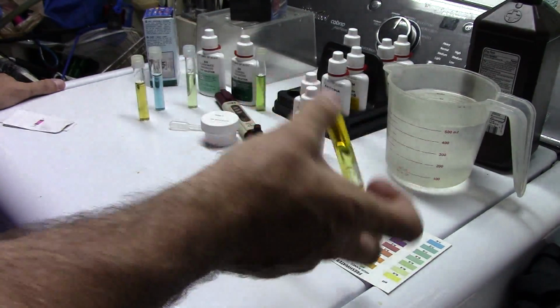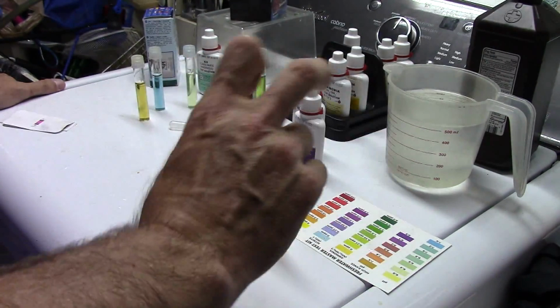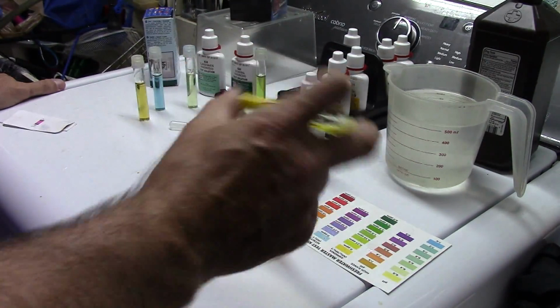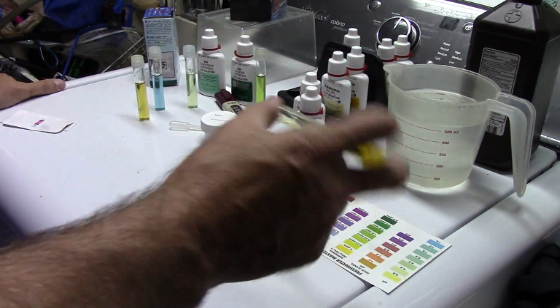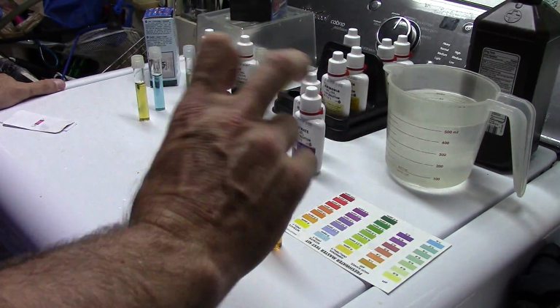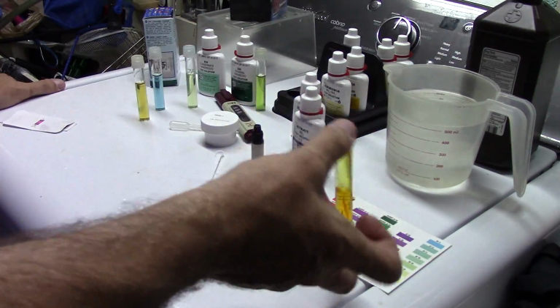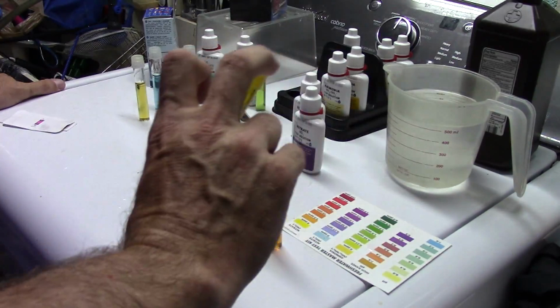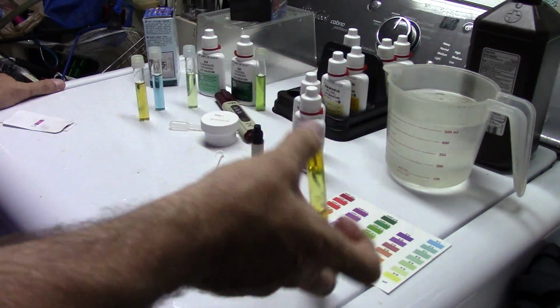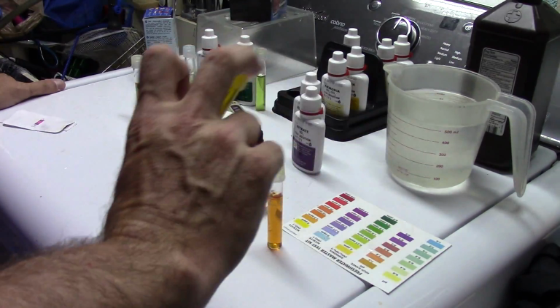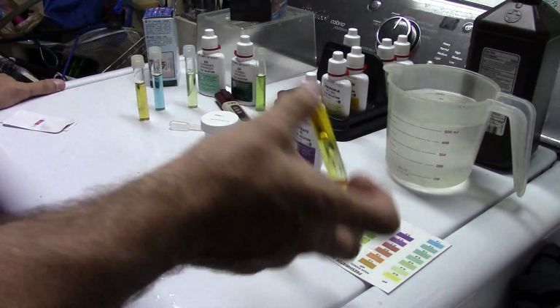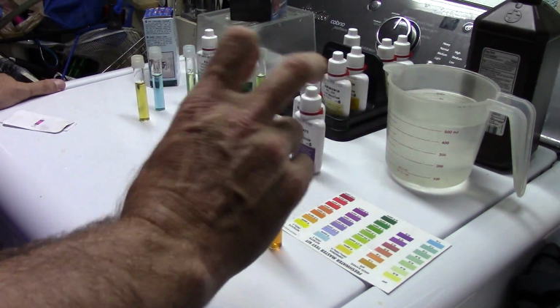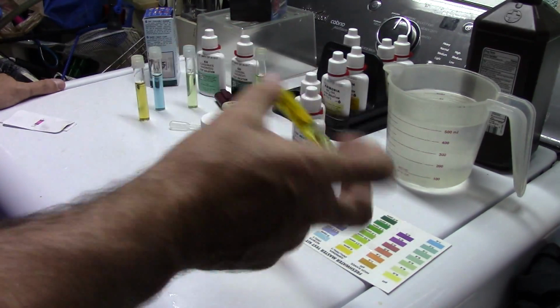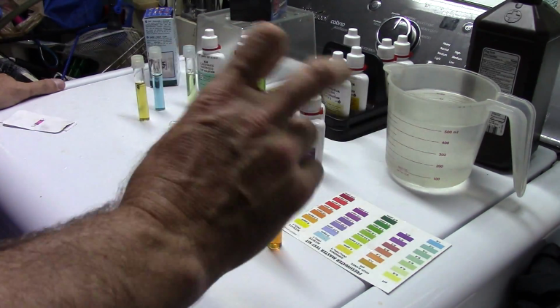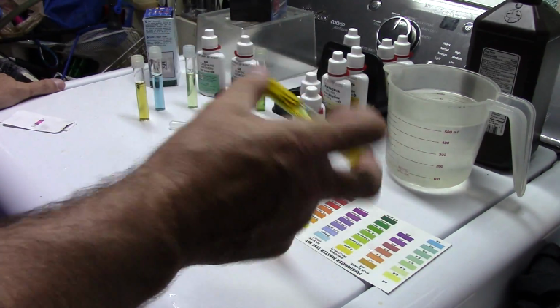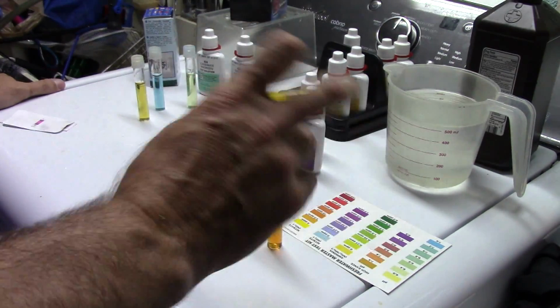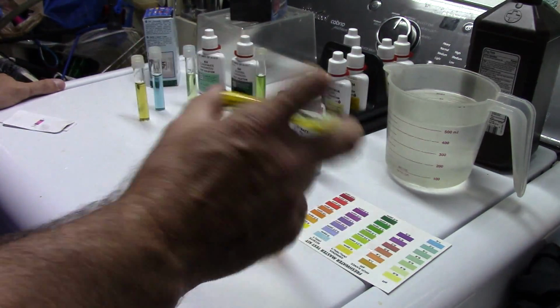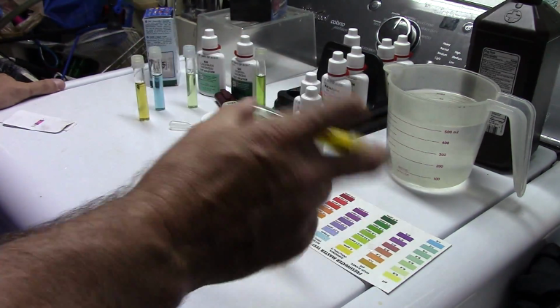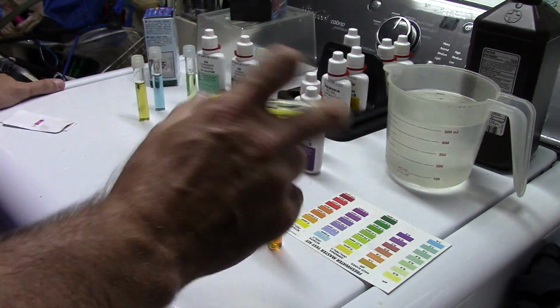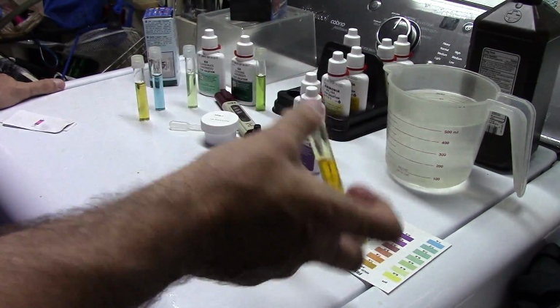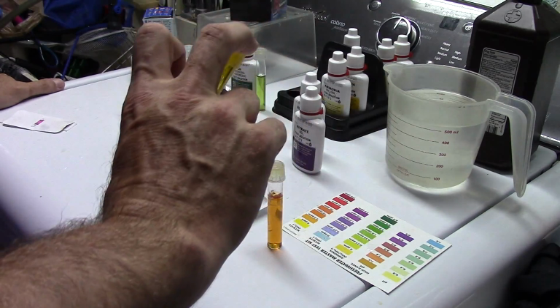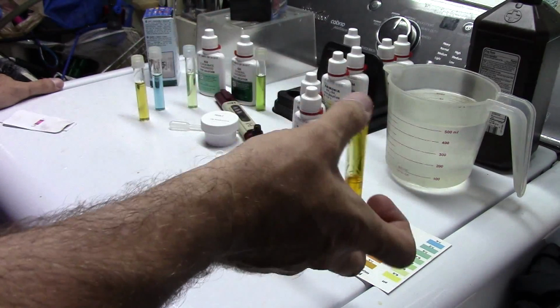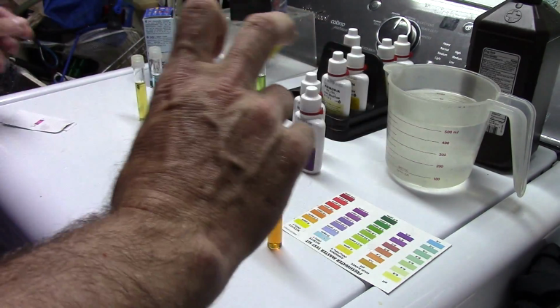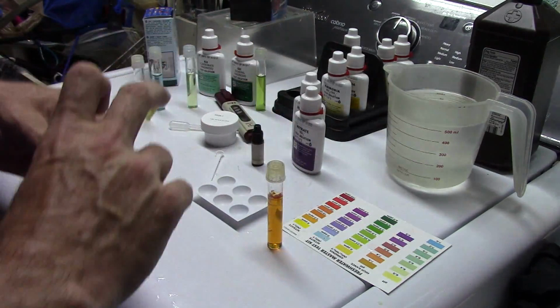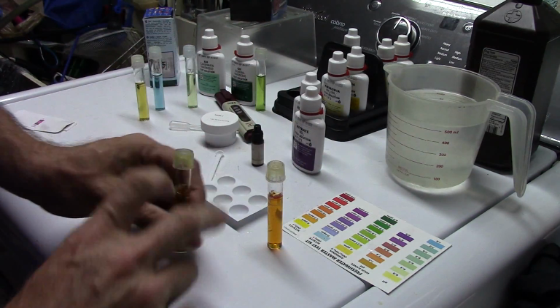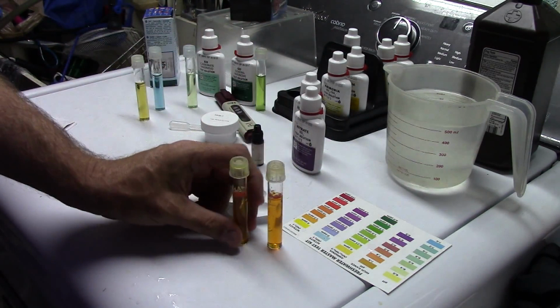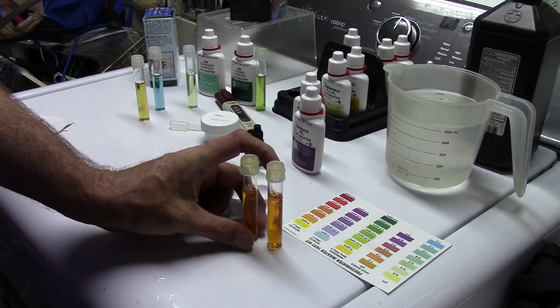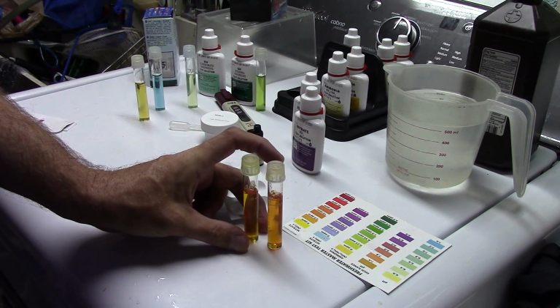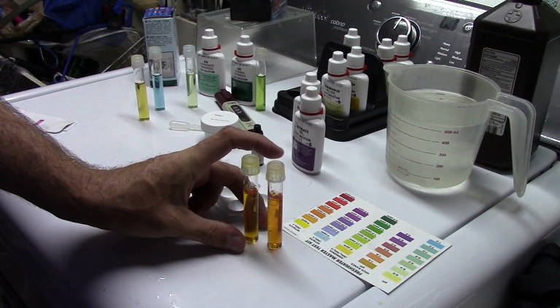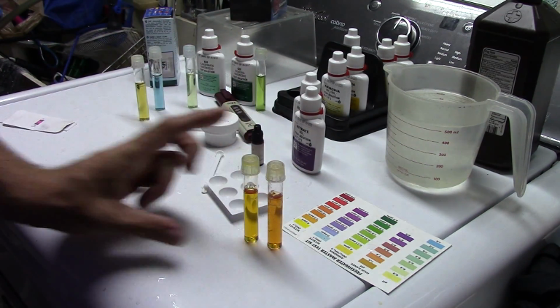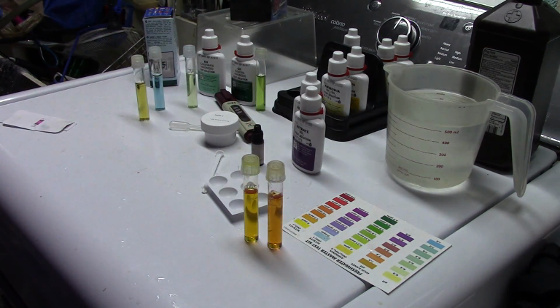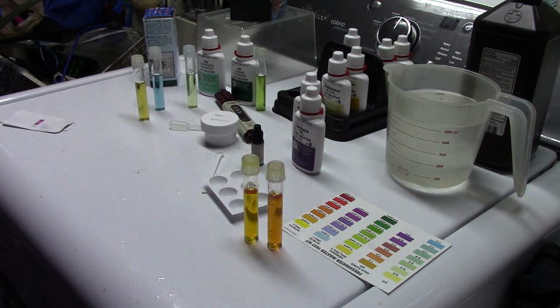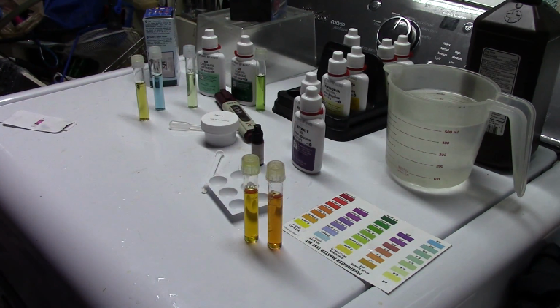We are down to the last few seconds of doing this, and you can see the water in these vials is already starting to change color. This is going to be water from the fish store.